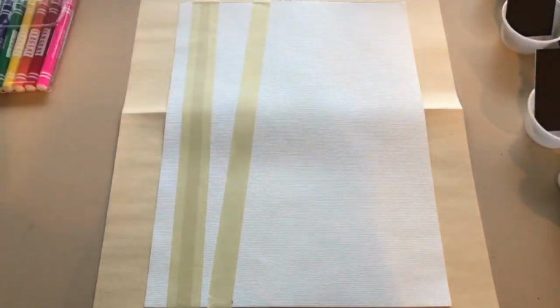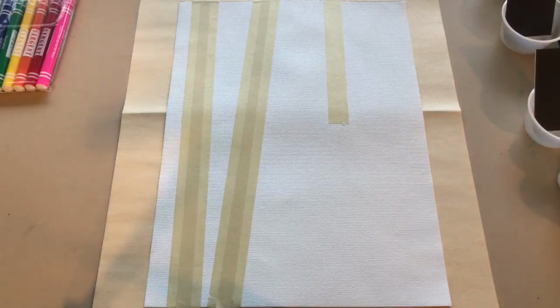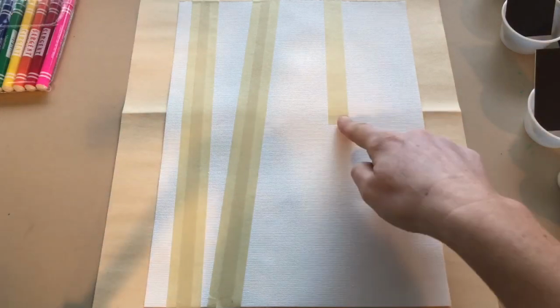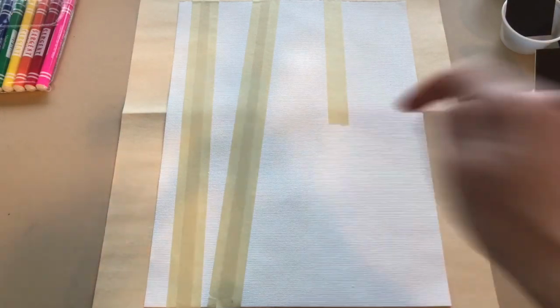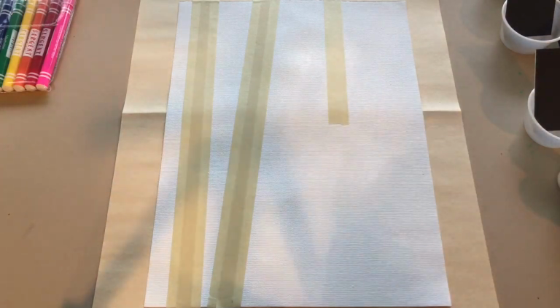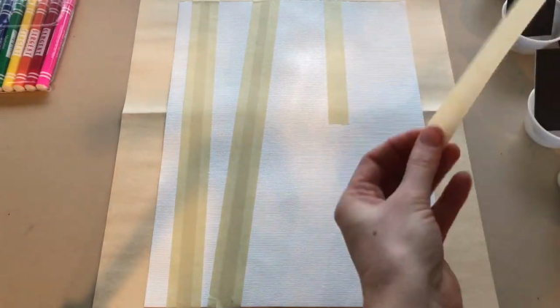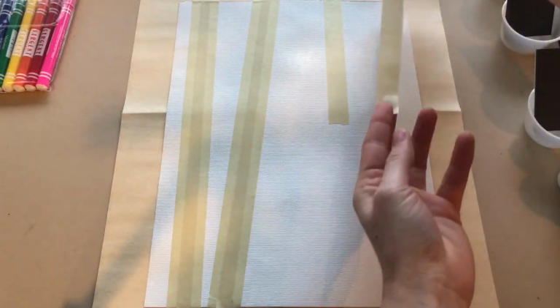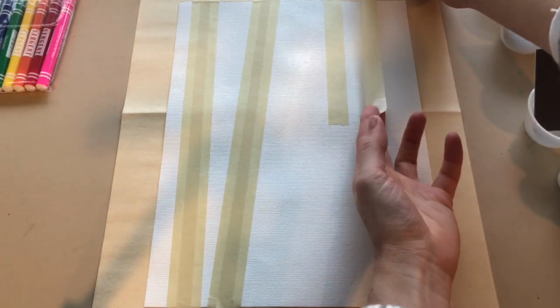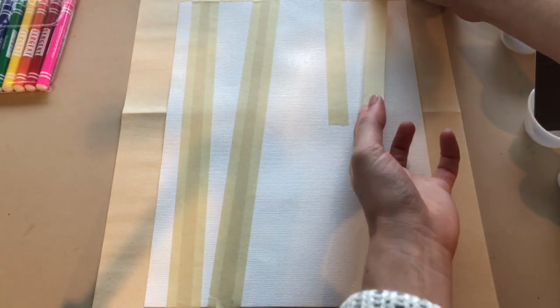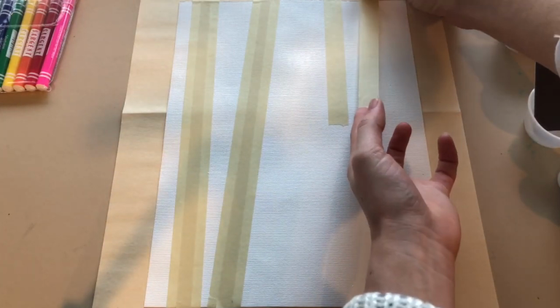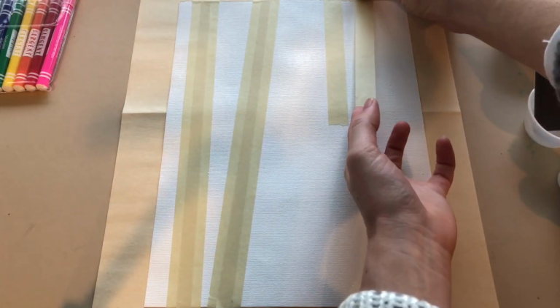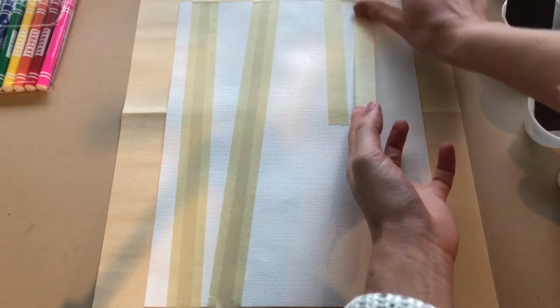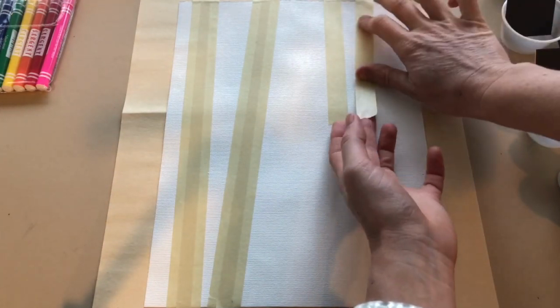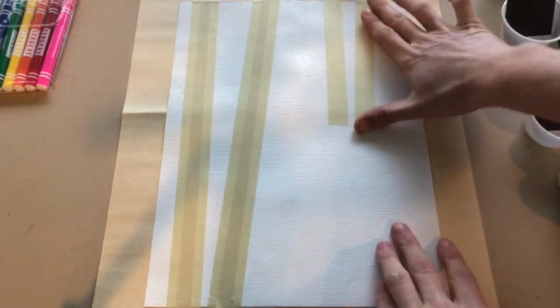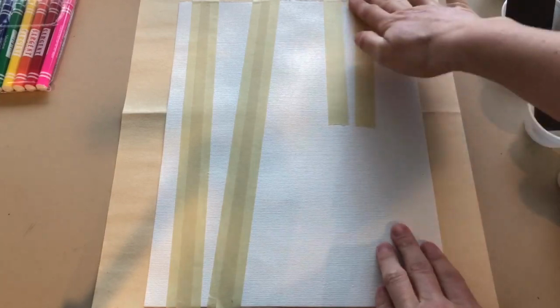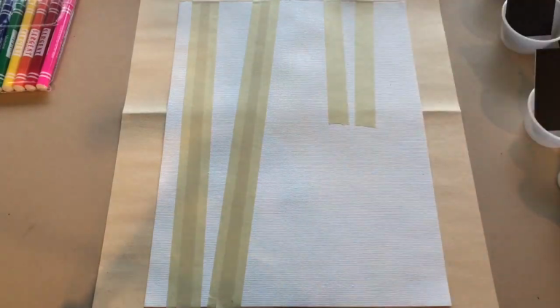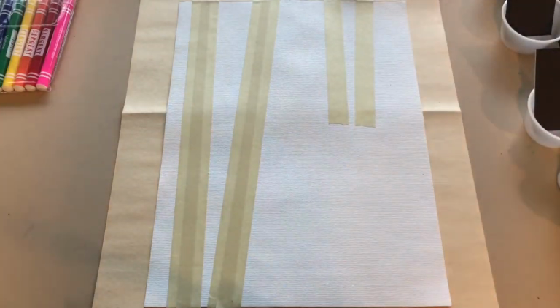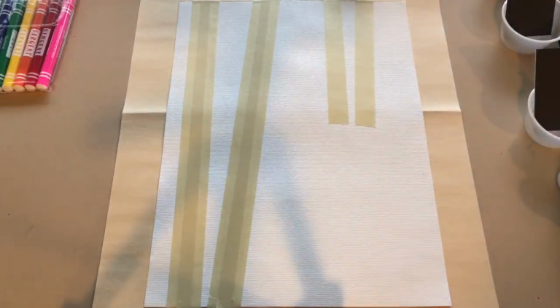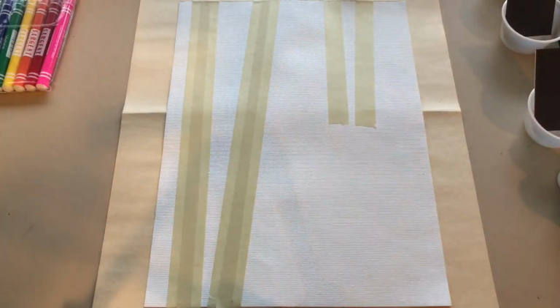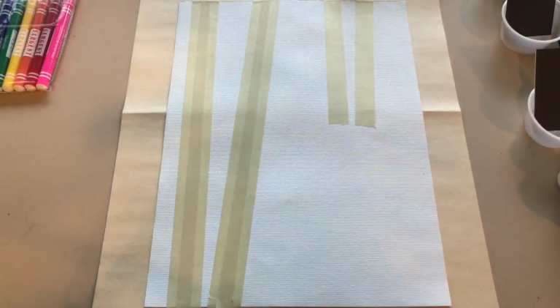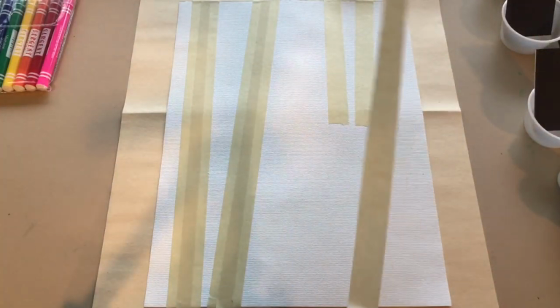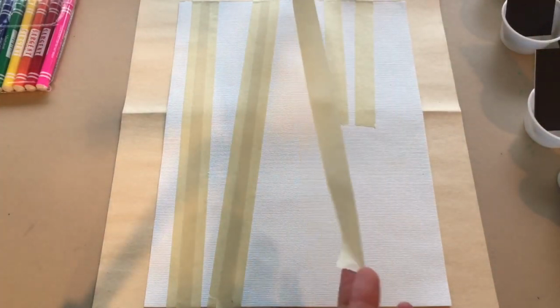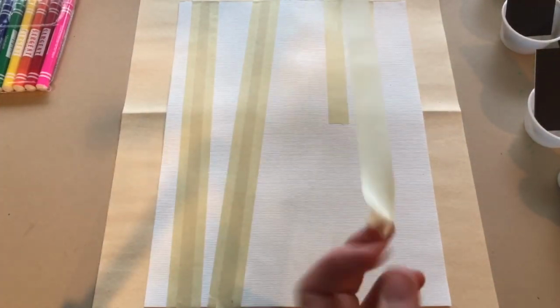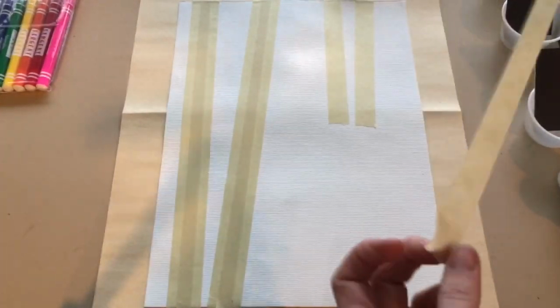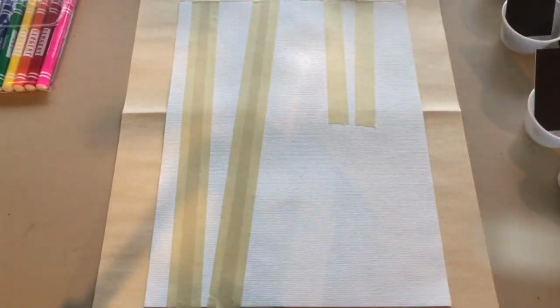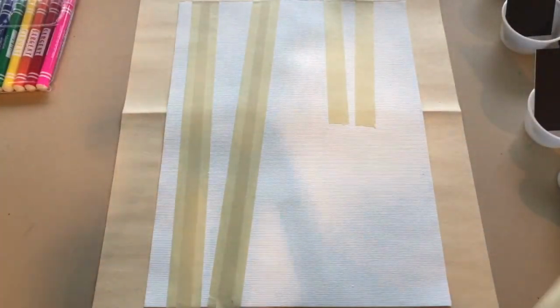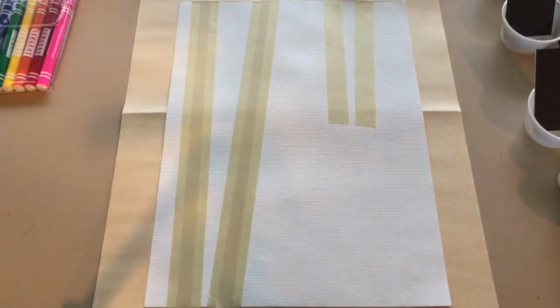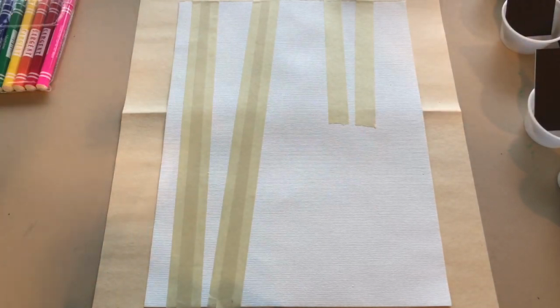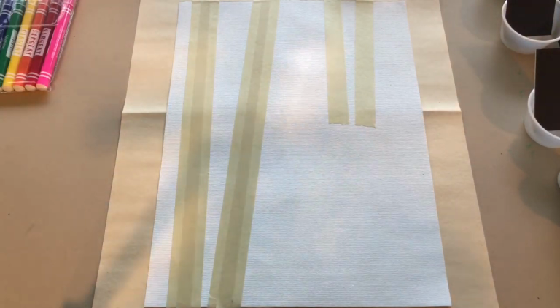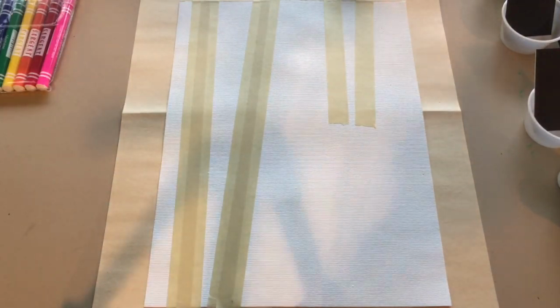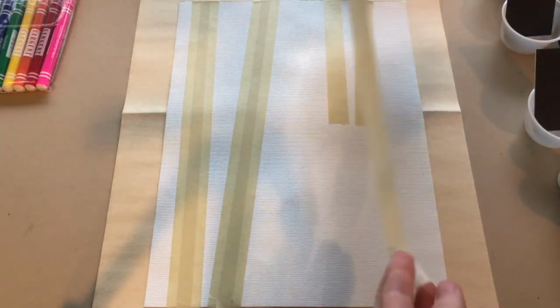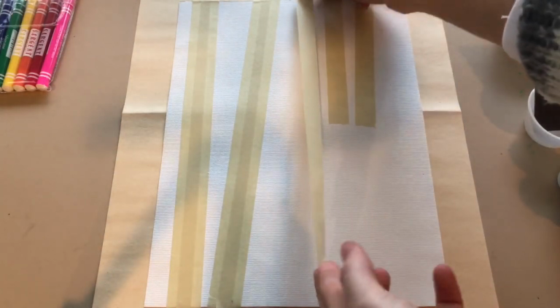Step 4. Create depth. Trees closer should be thicker and you will use multiple strips of tape. Trees that are further away are thinner and placed towards the top of the canvas sheet.